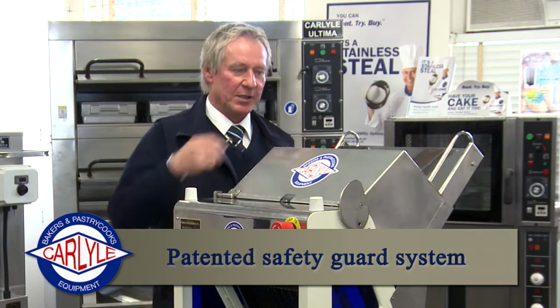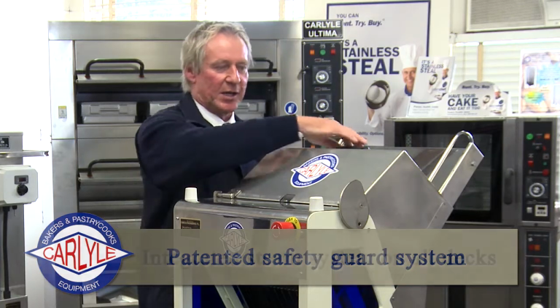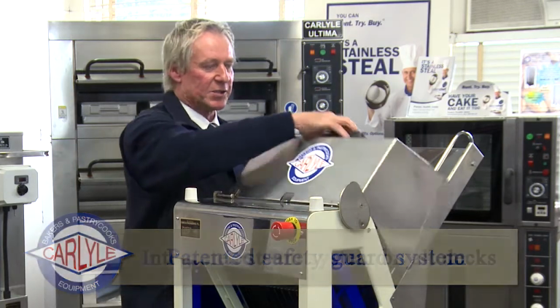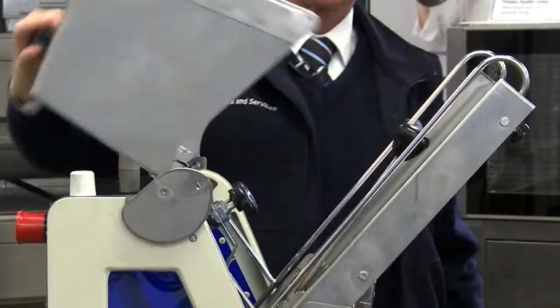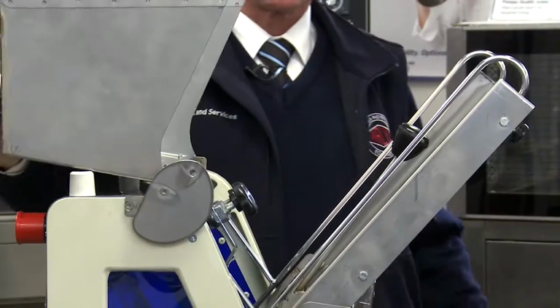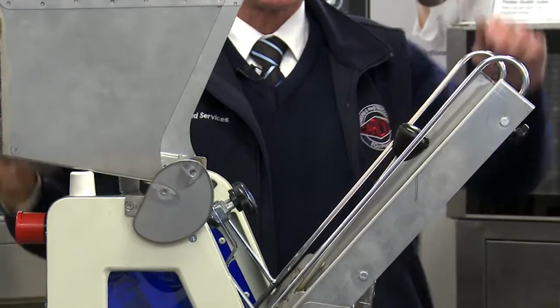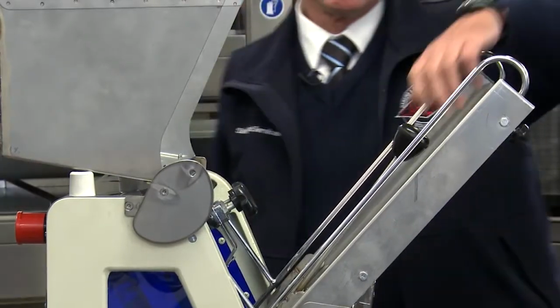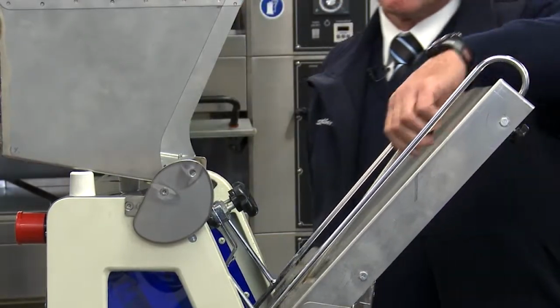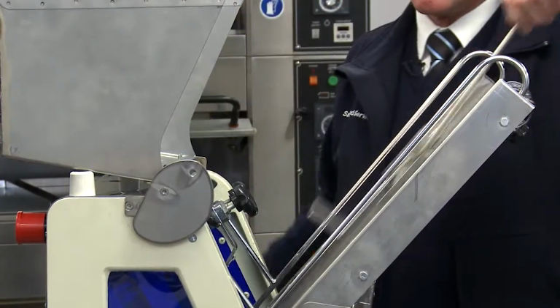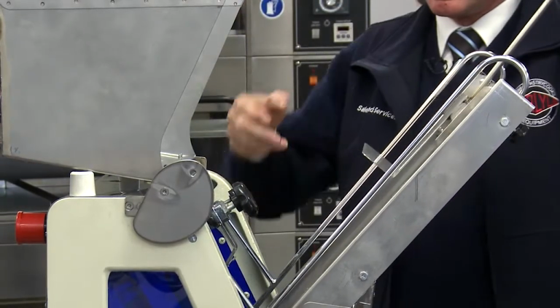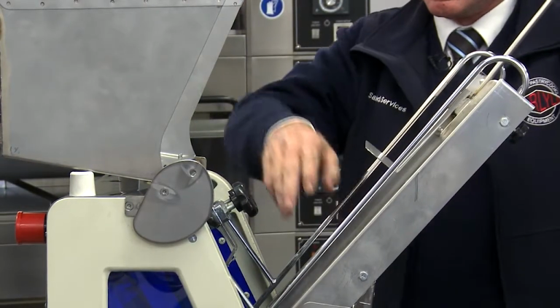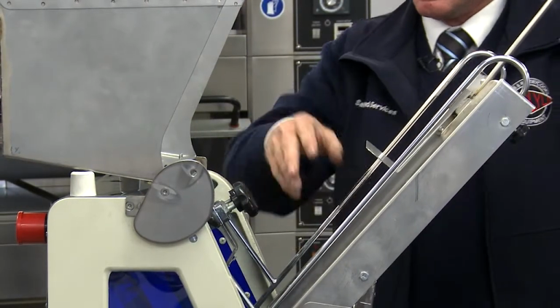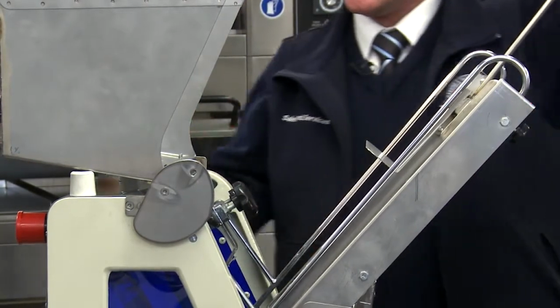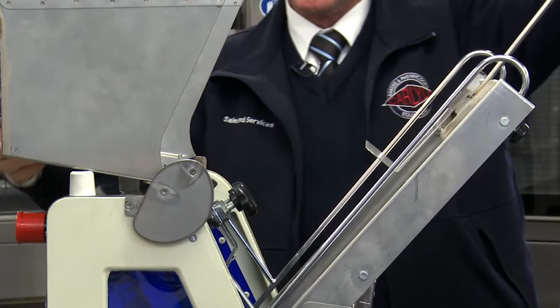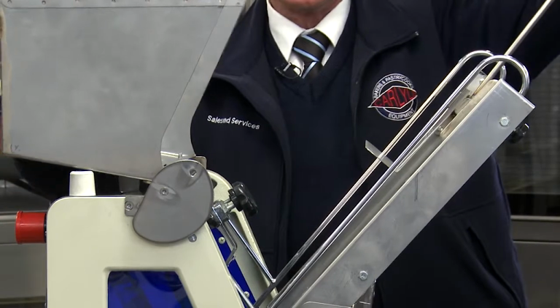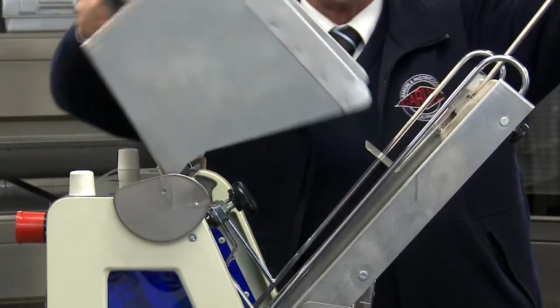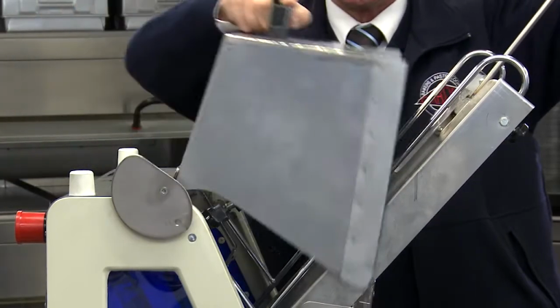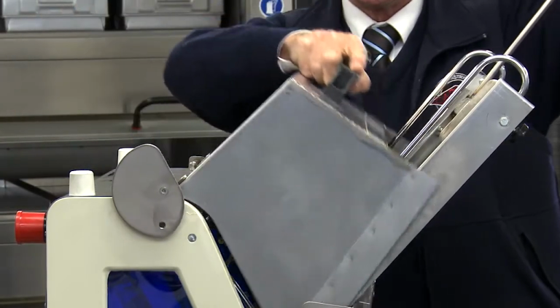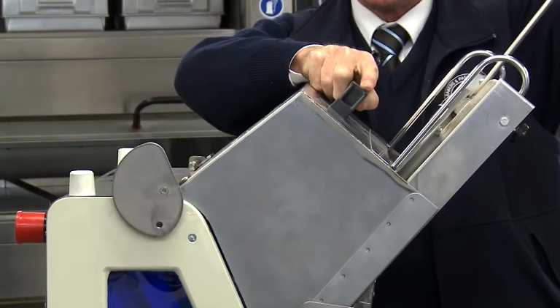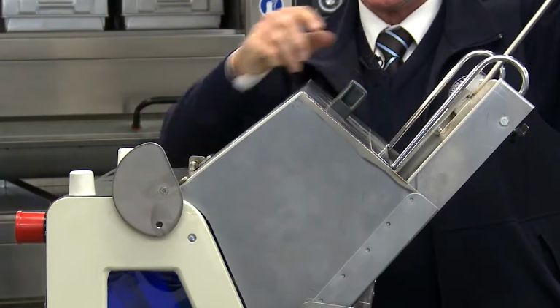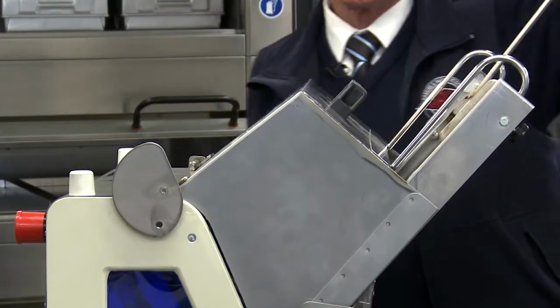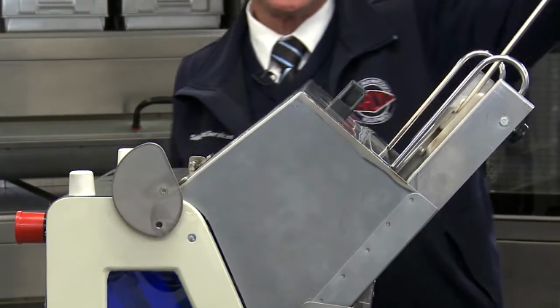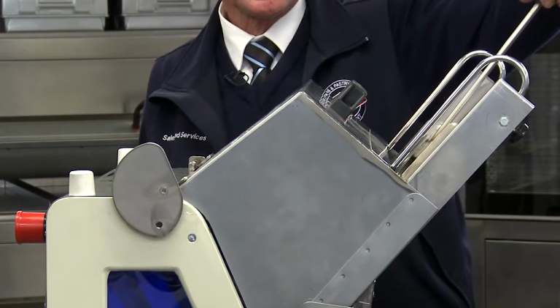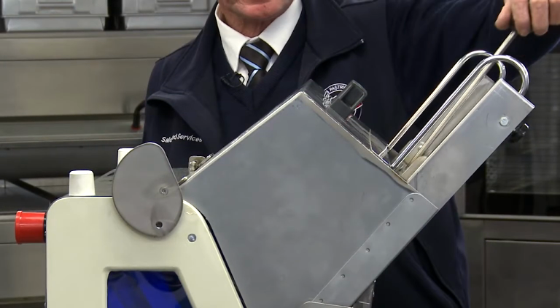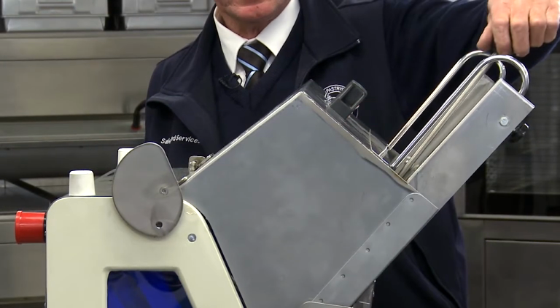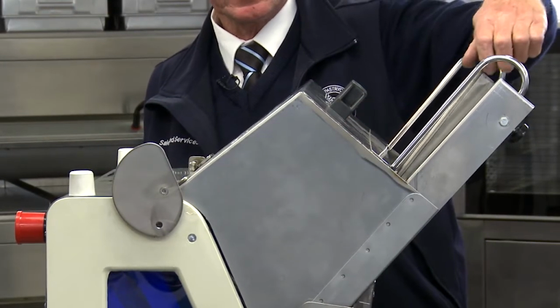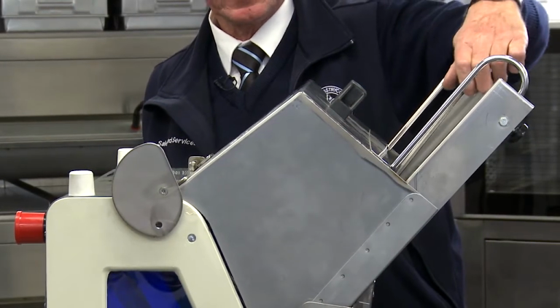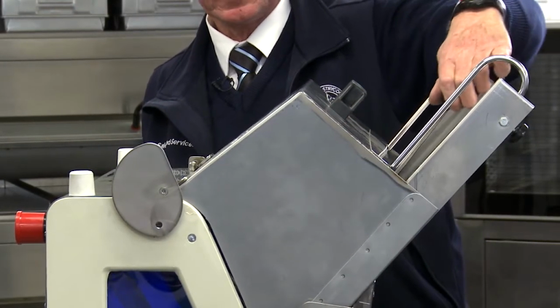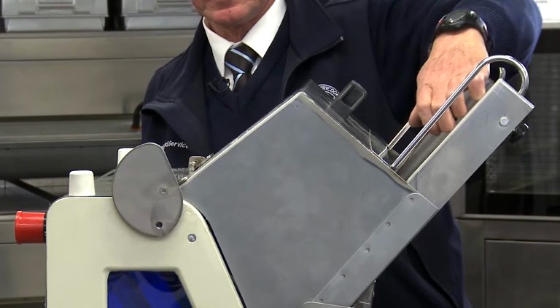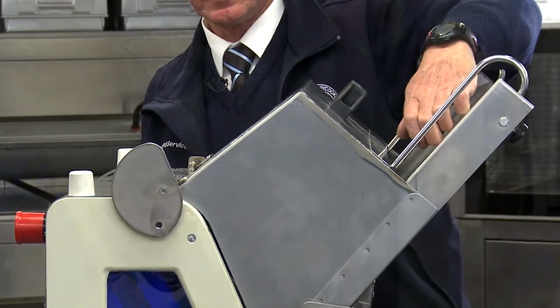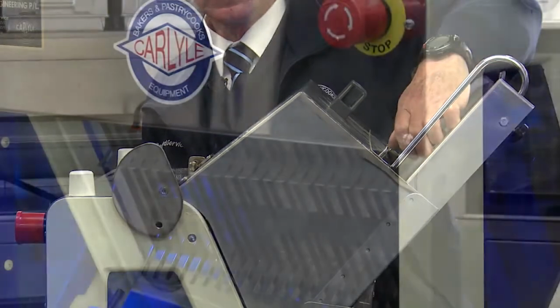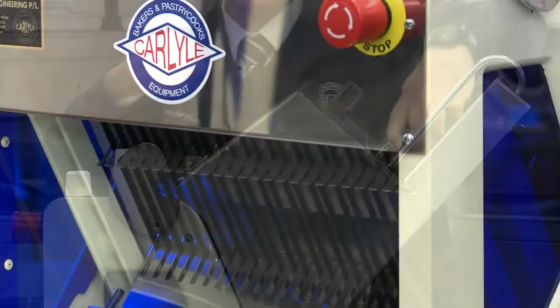The idea is to open the guard, pull back the bread pusher, place the bread in the machine. Once the guard is closed, the machine can operate, but you can still push the bread with our unique pushing system.